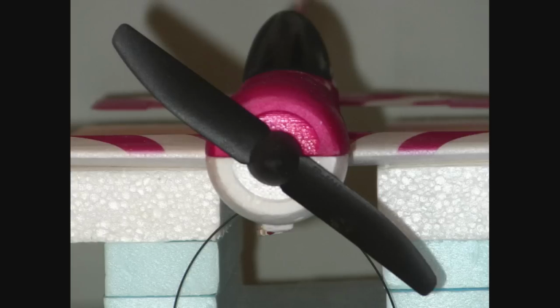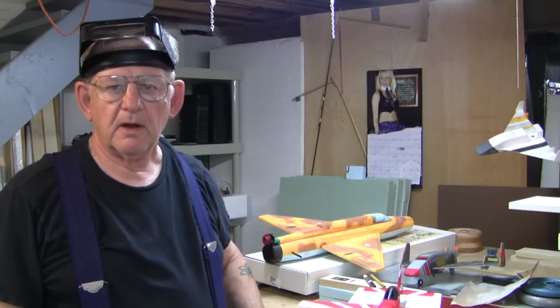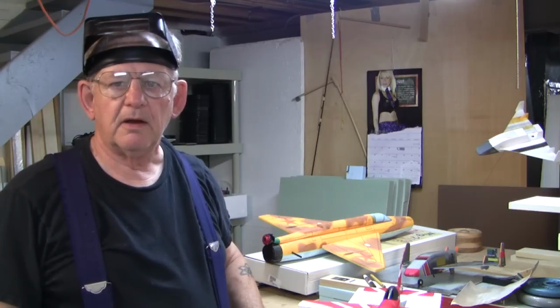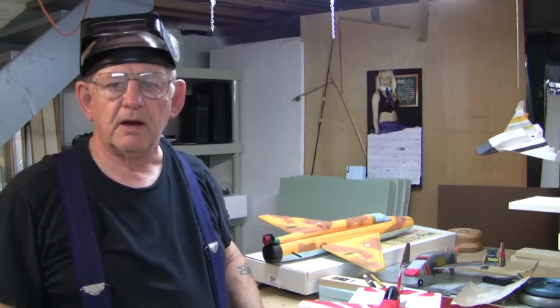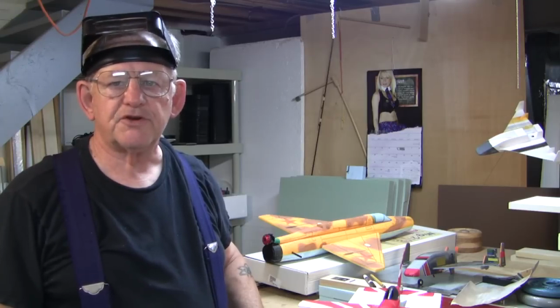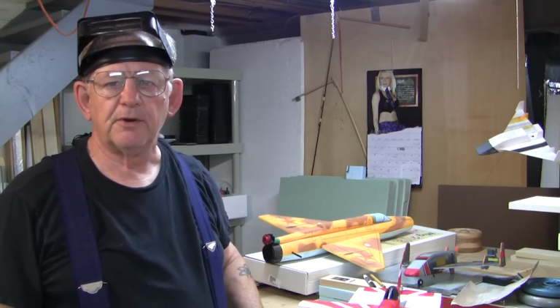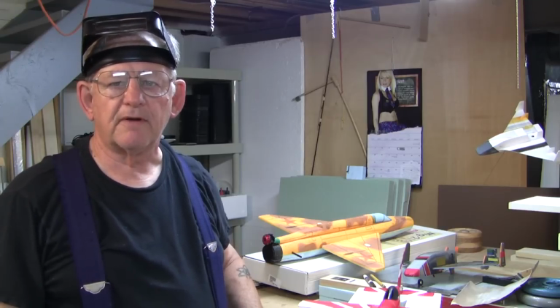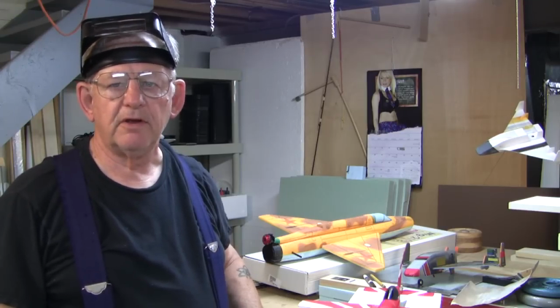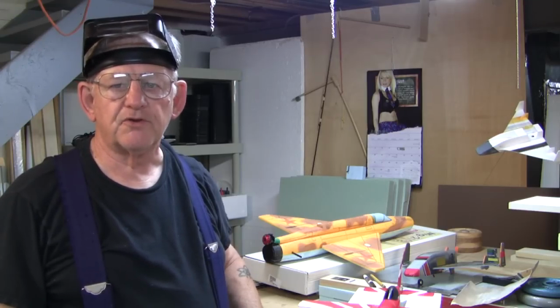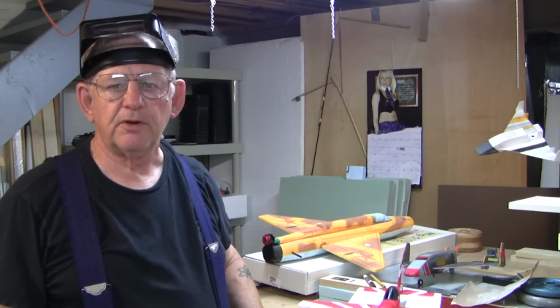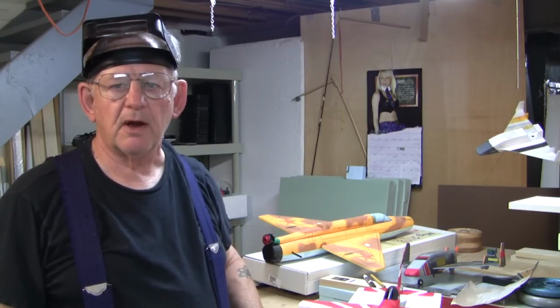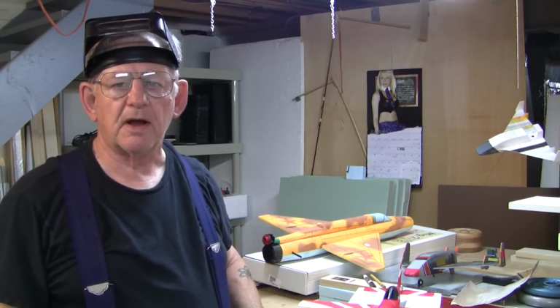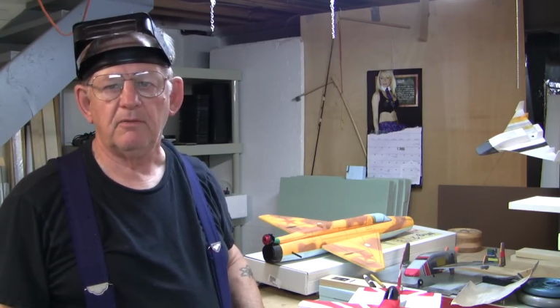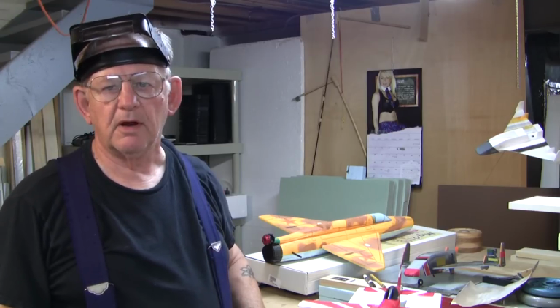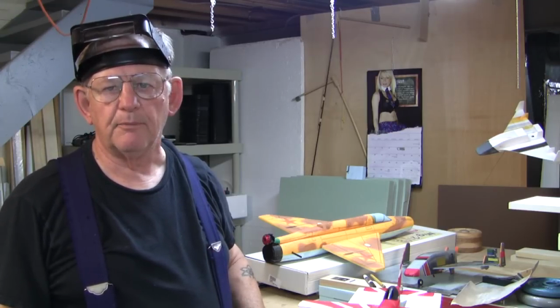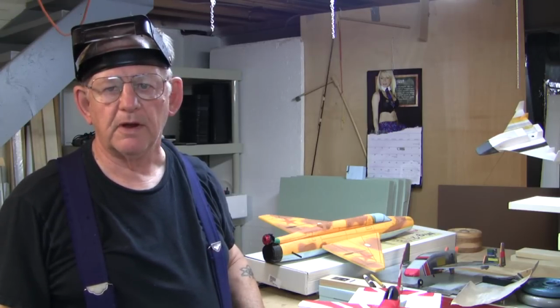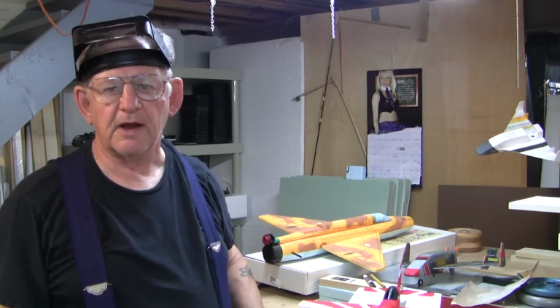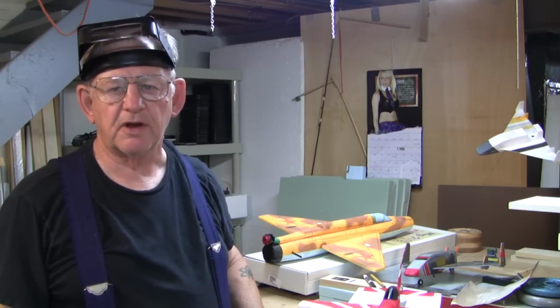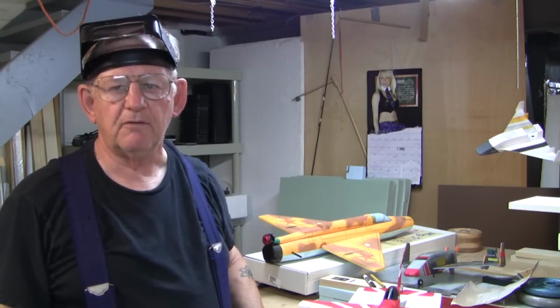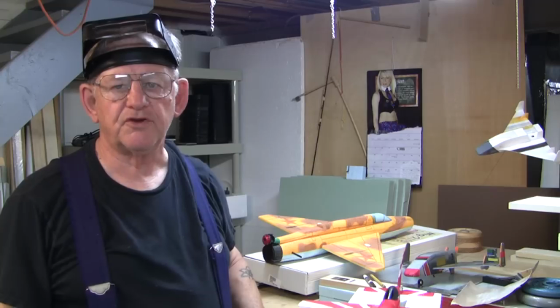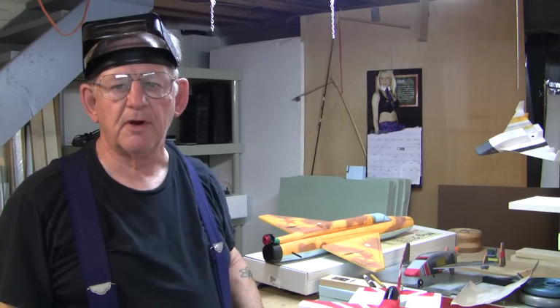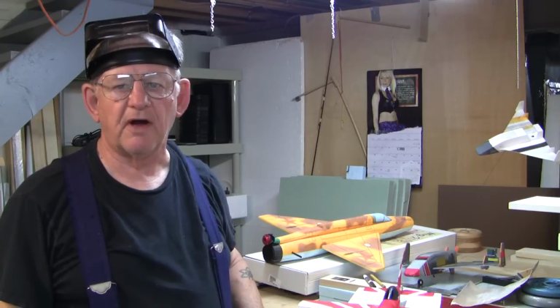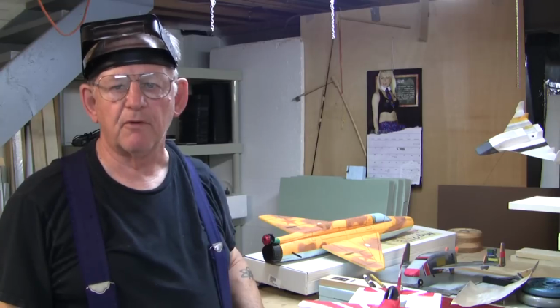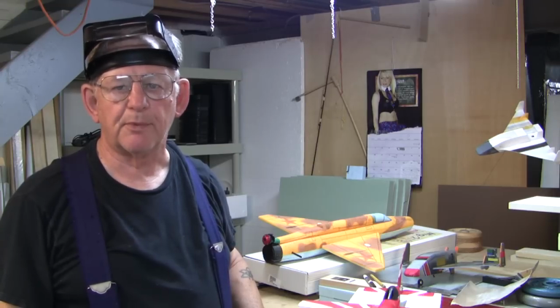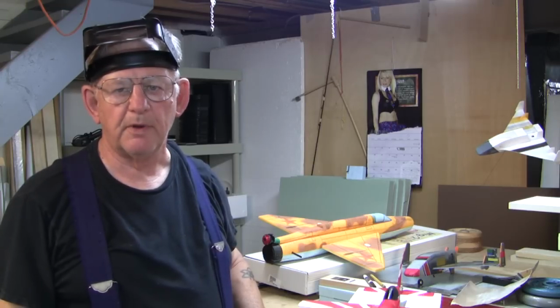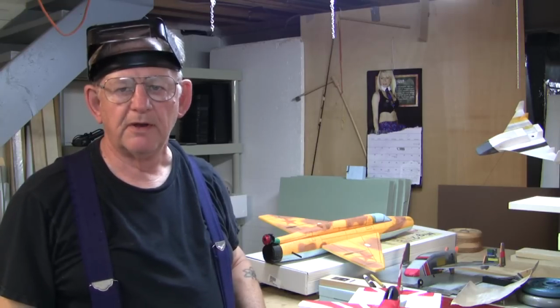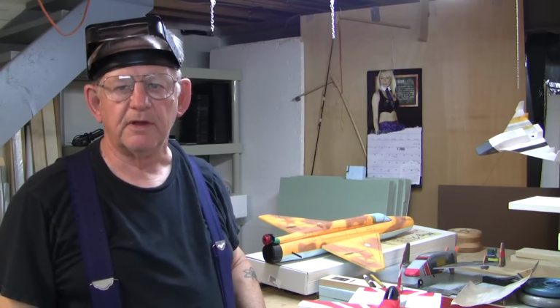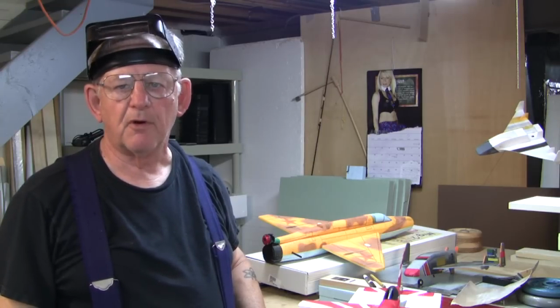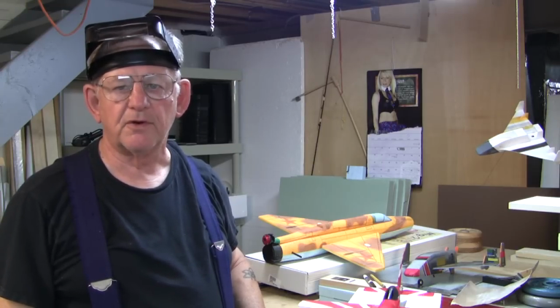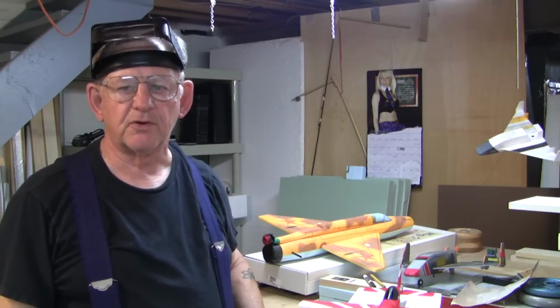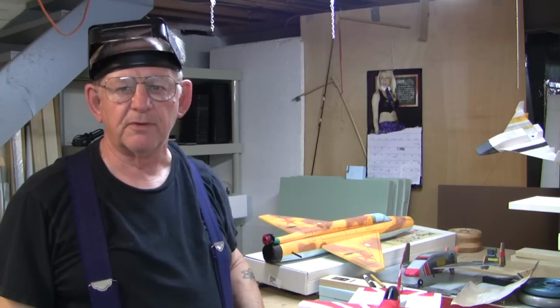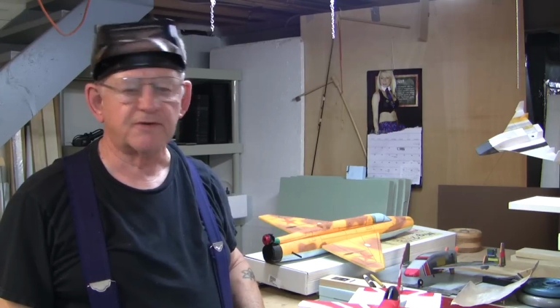Hi, I just wanted to do a quick video showing you how I attach a GWS-543 prop to the Park Zone Sequoia 26.